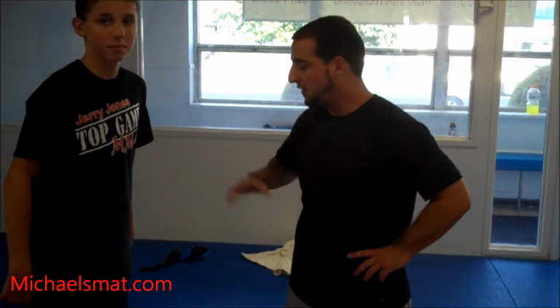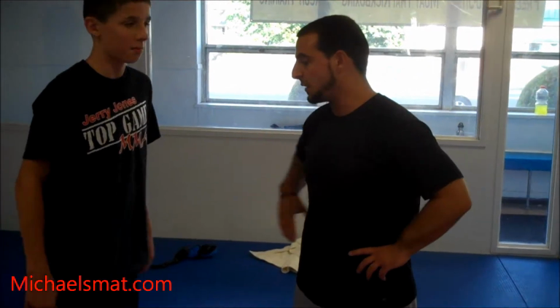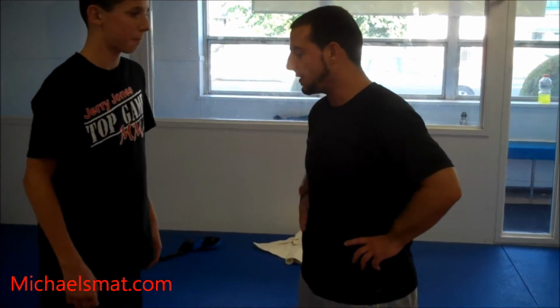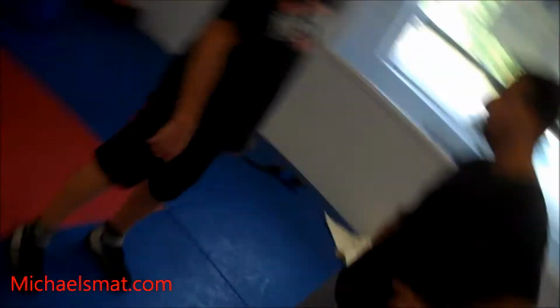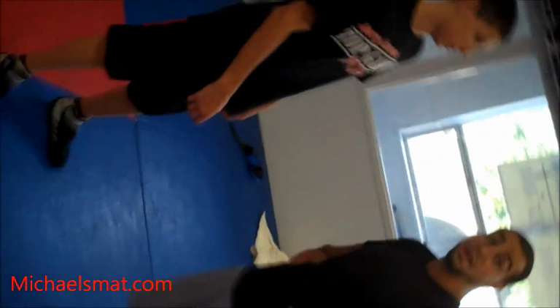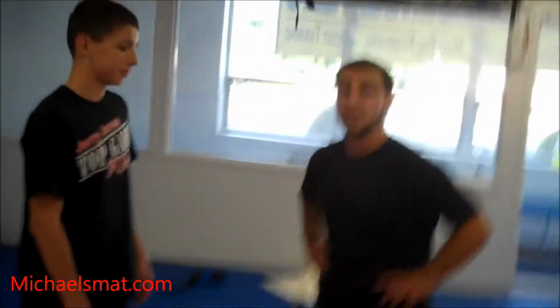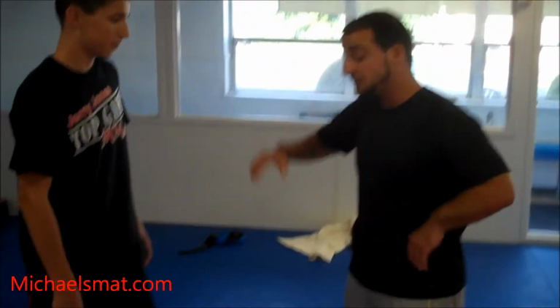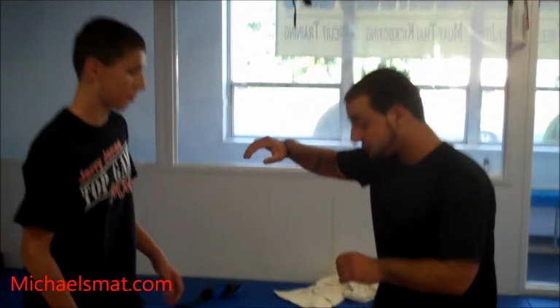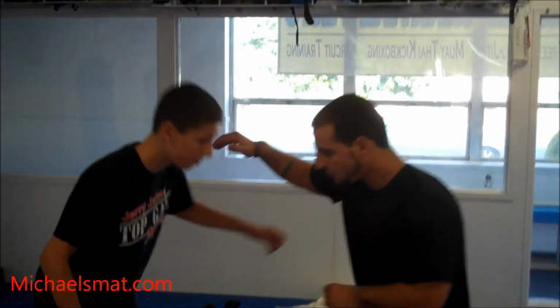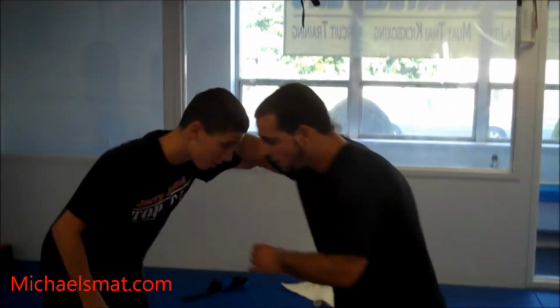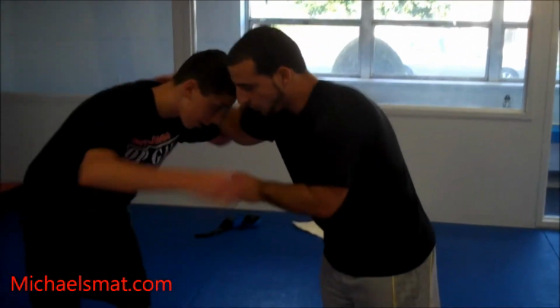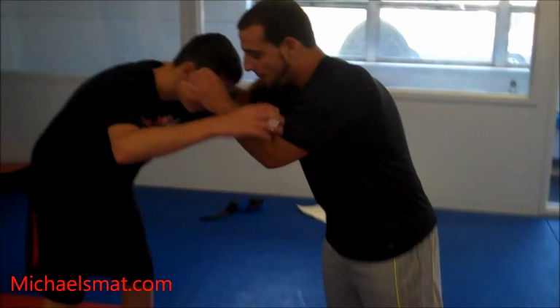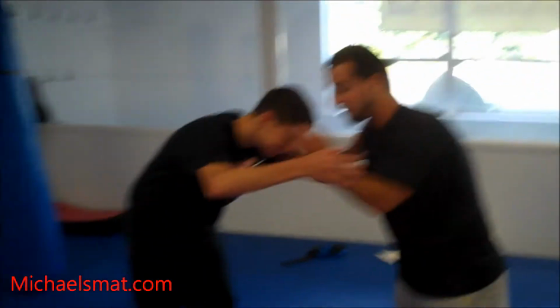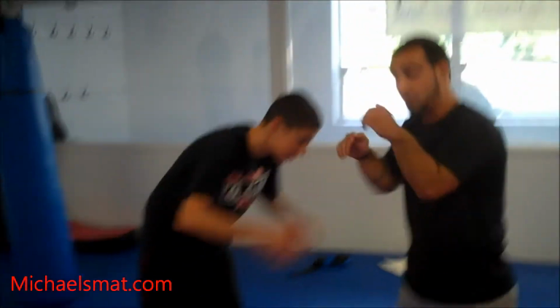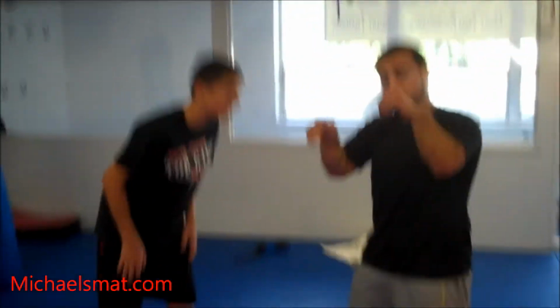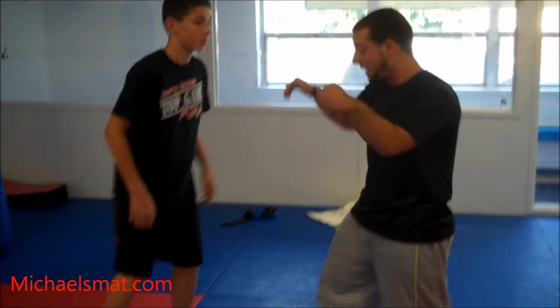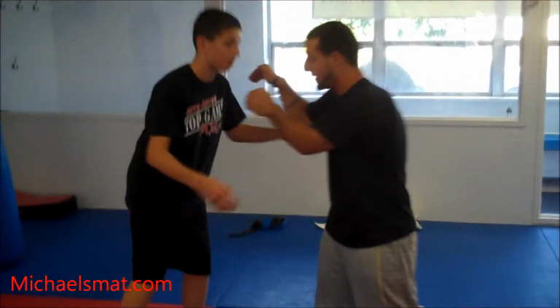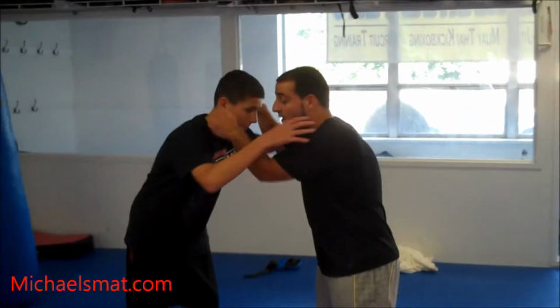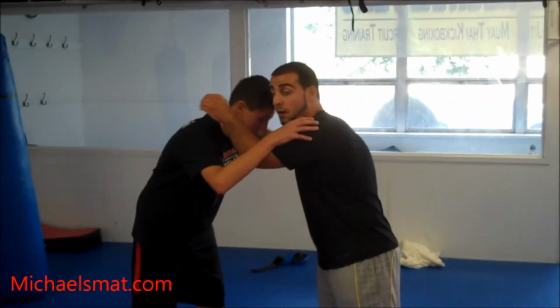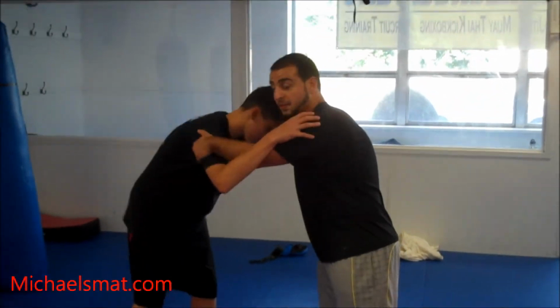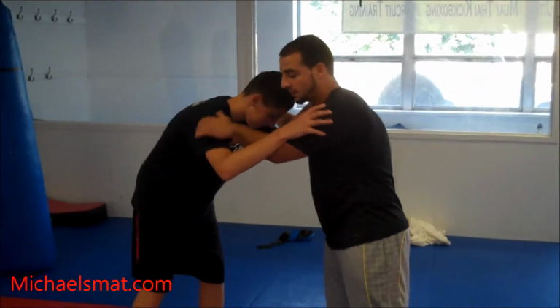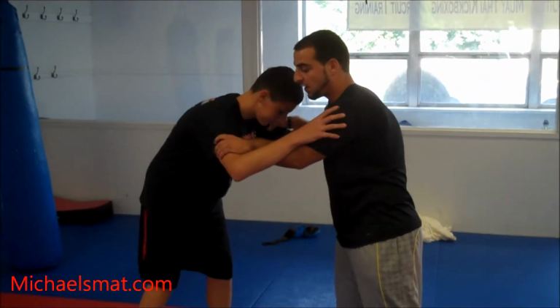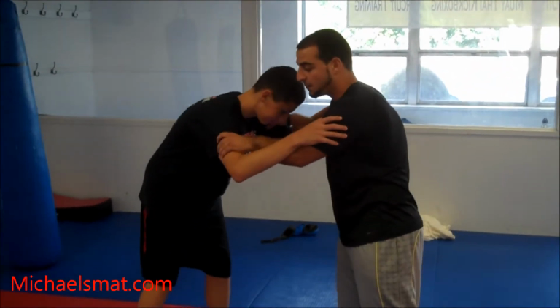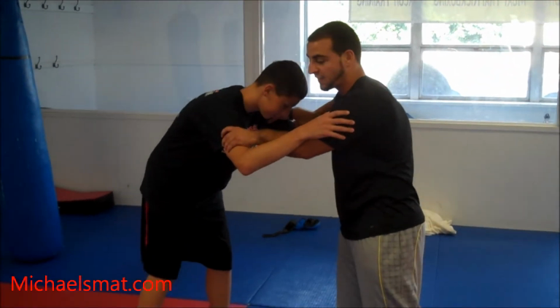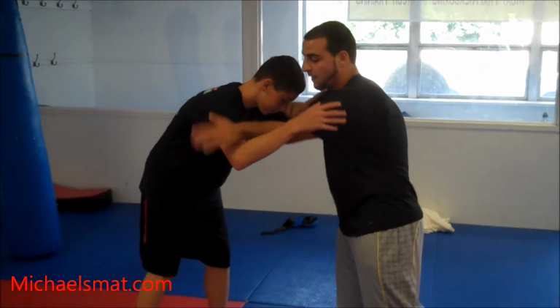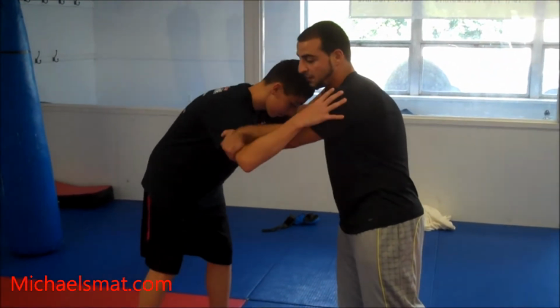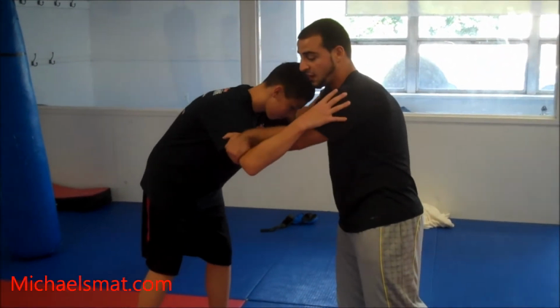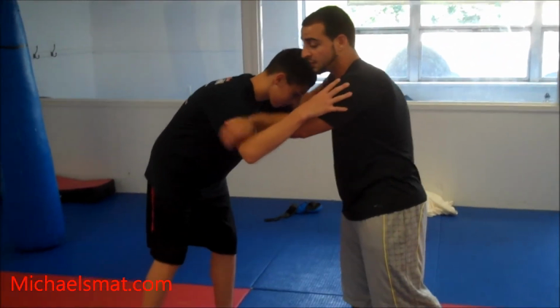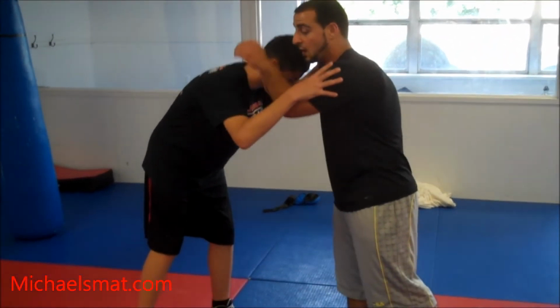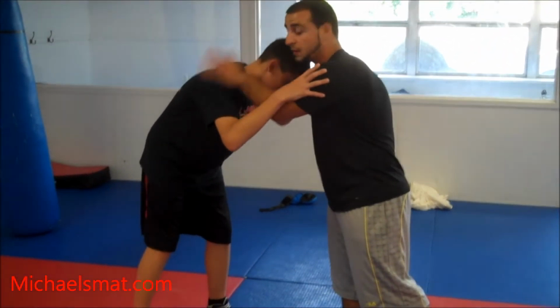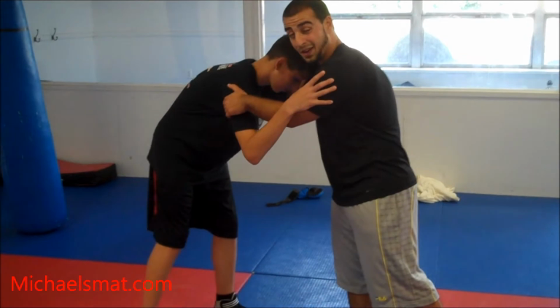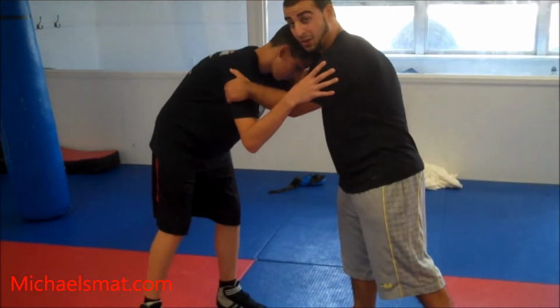The first thing we're going to do is the fireman's carry. The way I'm going to do this, we're going to have little hooks behind Matt's armpits. I'm not grabbing his biceps, I'm not grabbing his triceps — I'm hooking behind his arms.